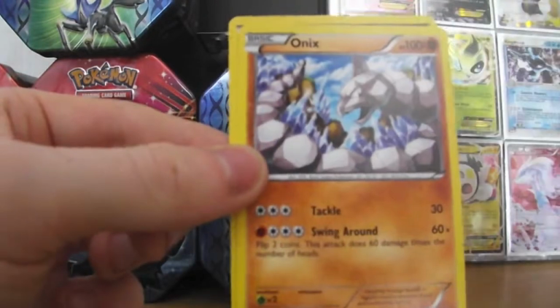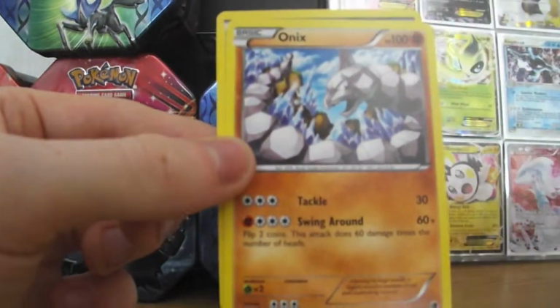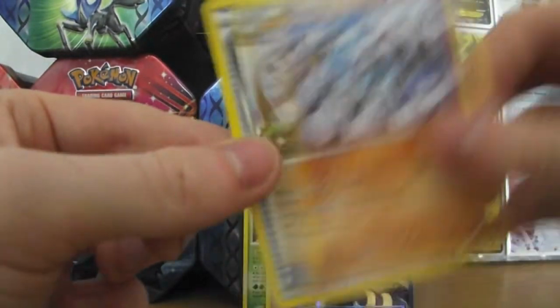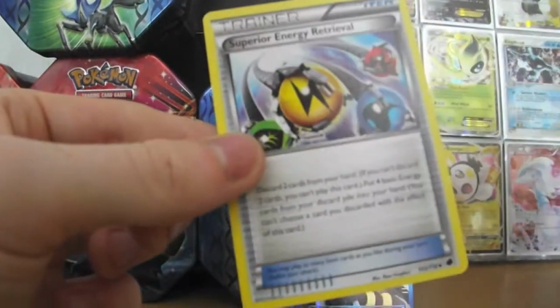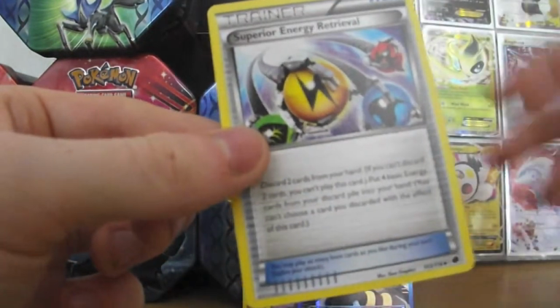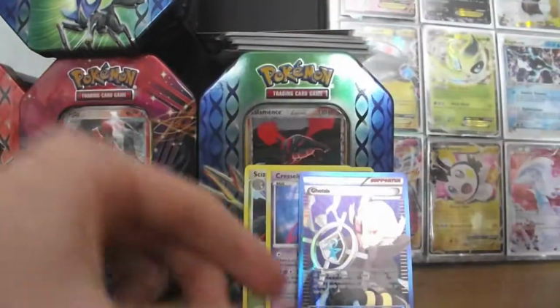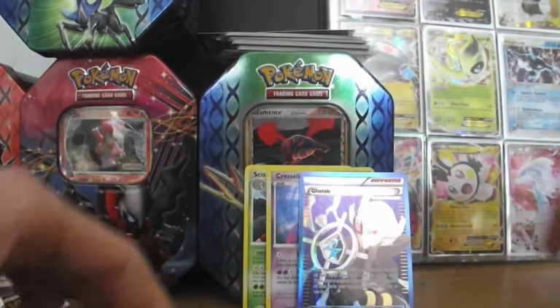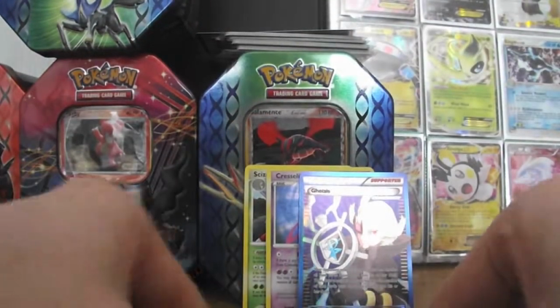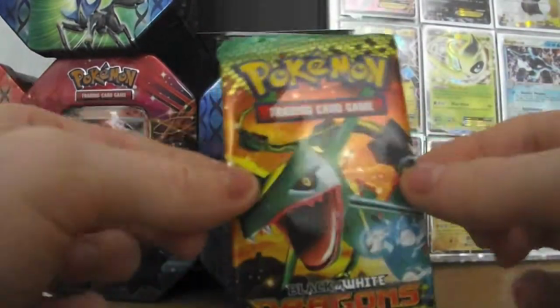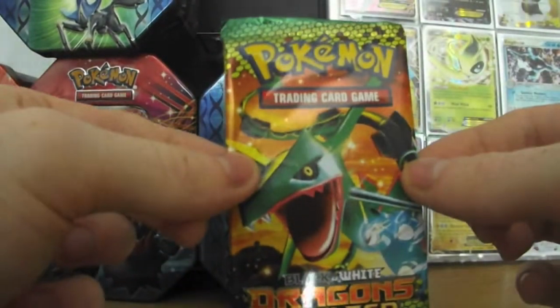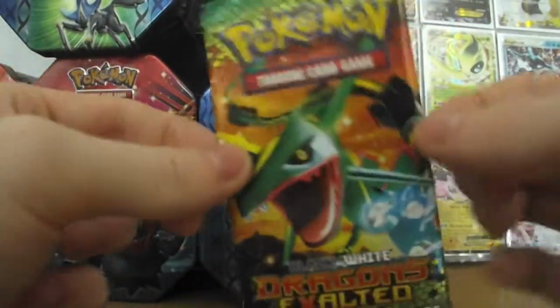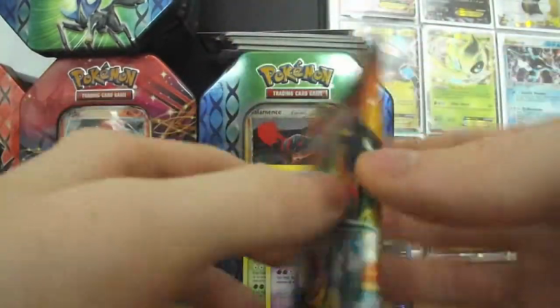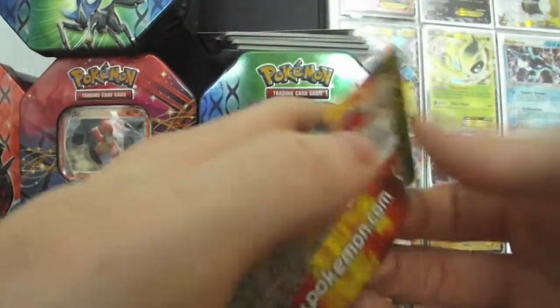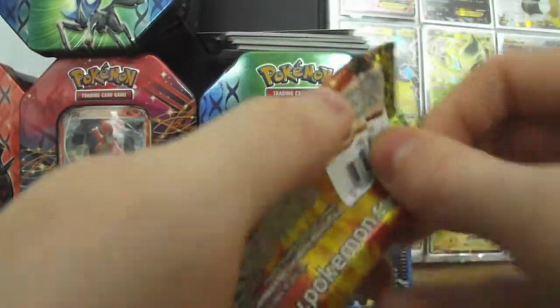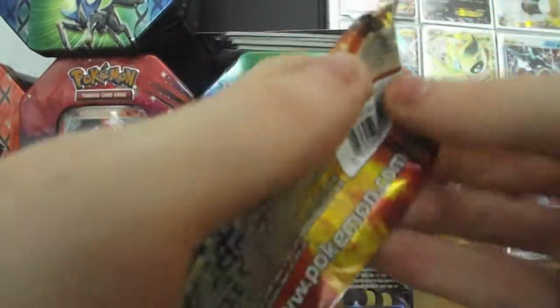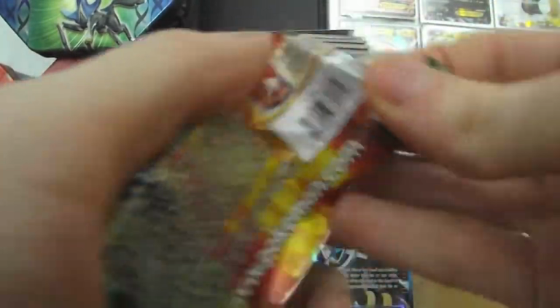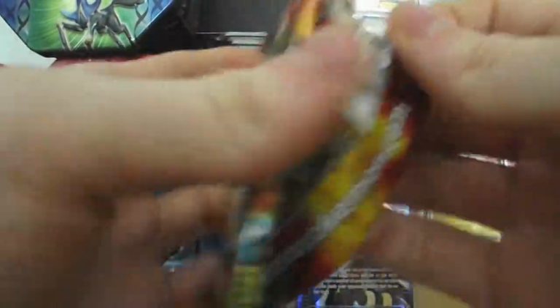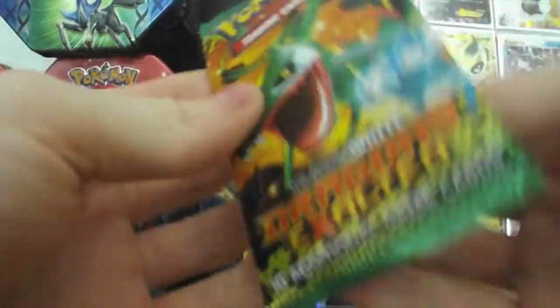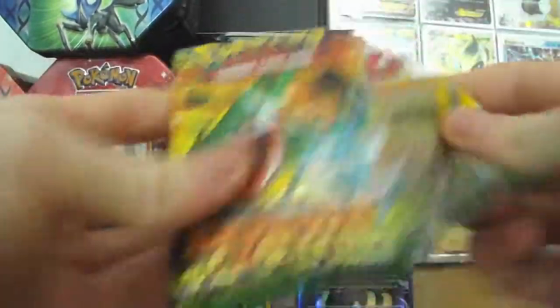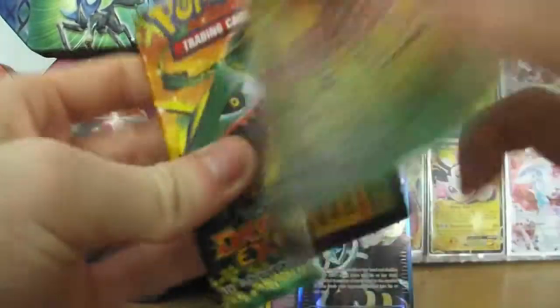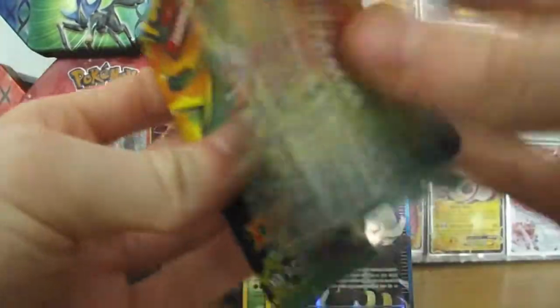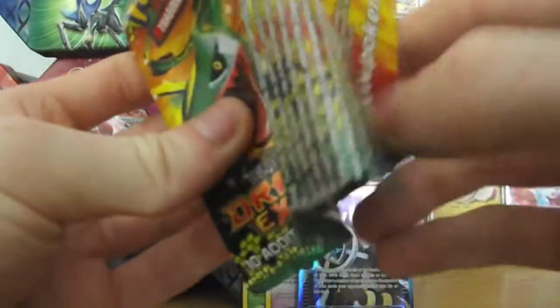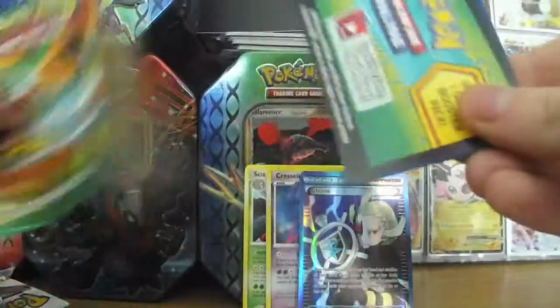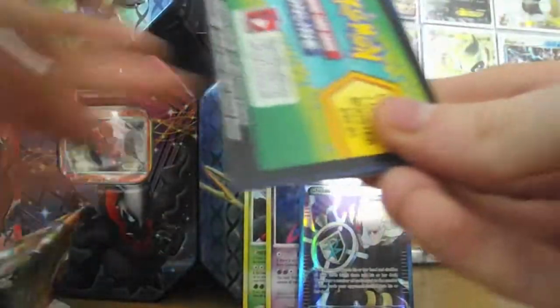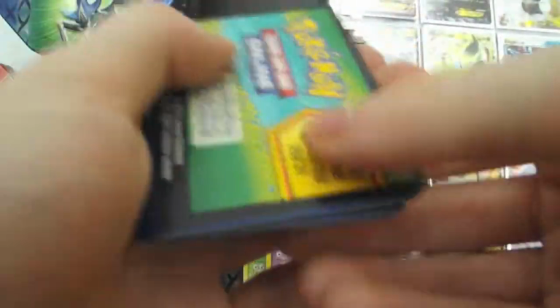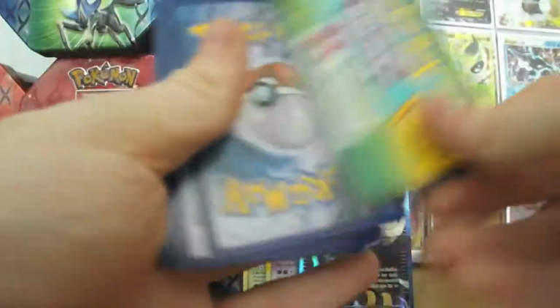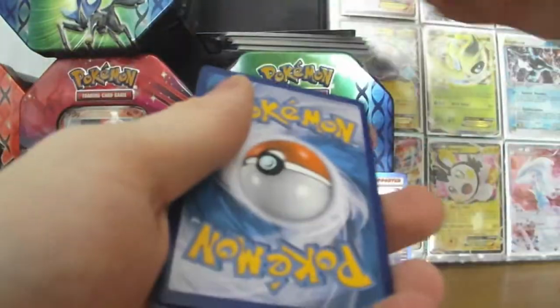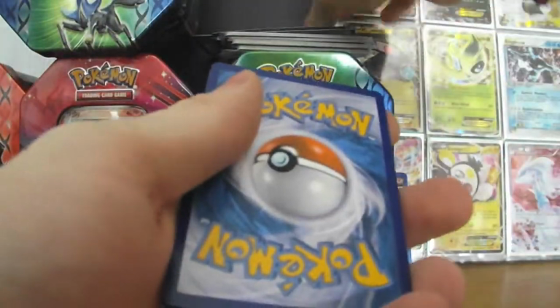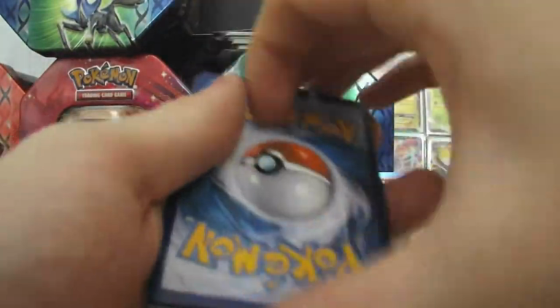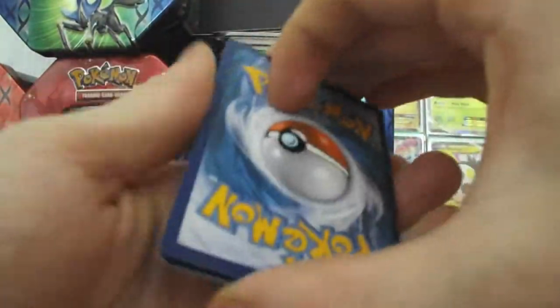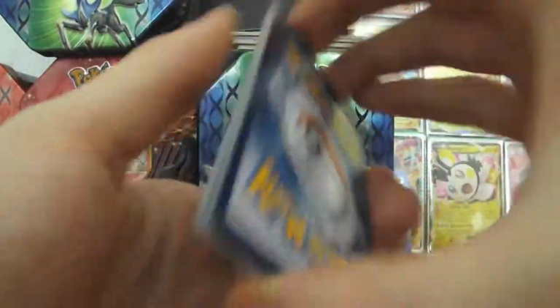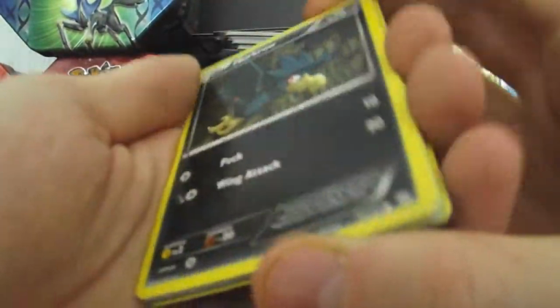Energy, Onix, Superior Energy Retrieval. Dragon's Exalted pack now. I'm happy — I was a little bit disappointed with the pulls and now I'm very happy. That Full Art is awesome, very very awesome.